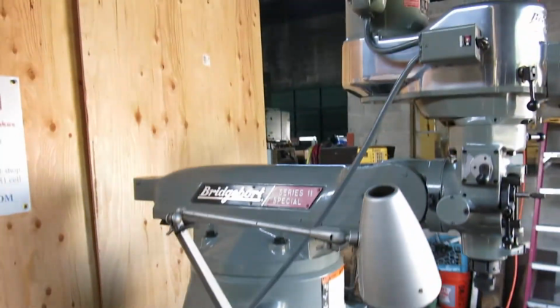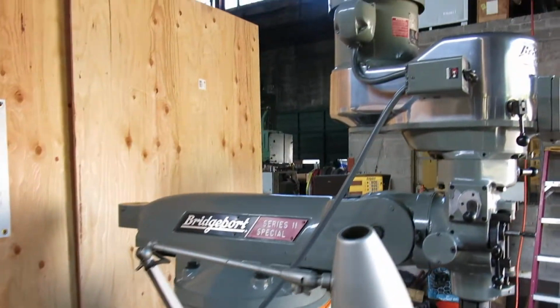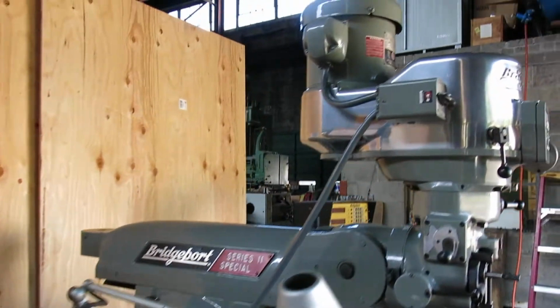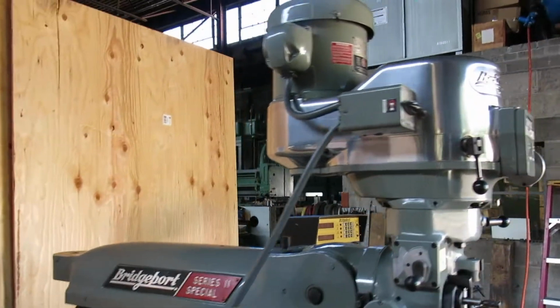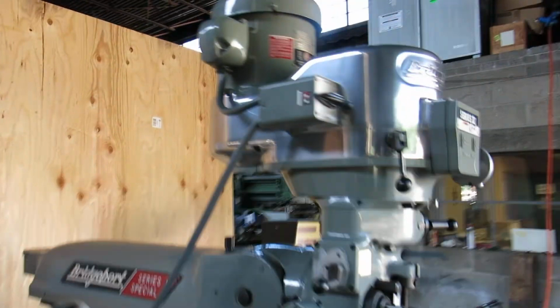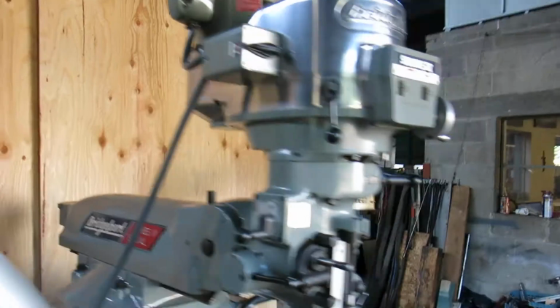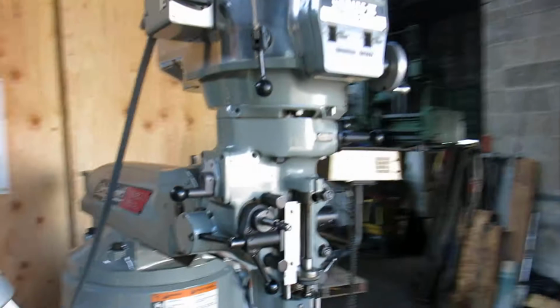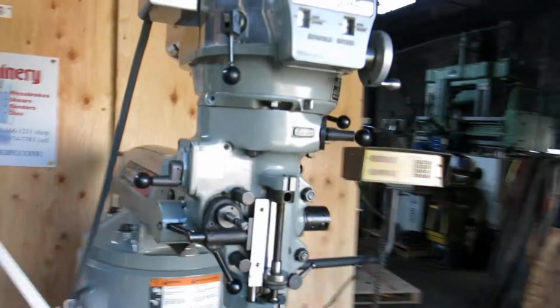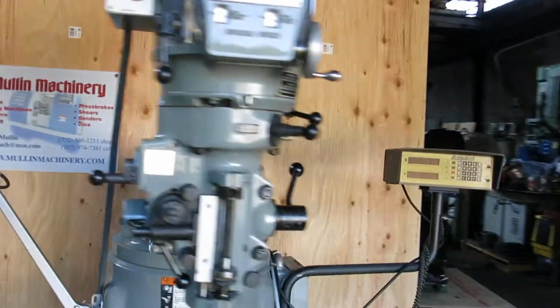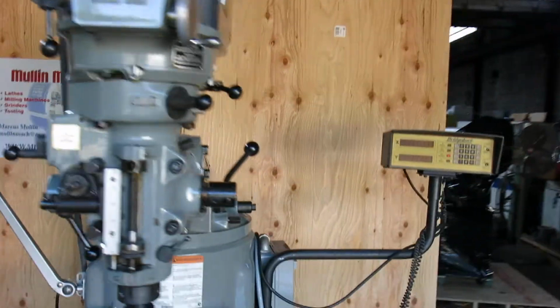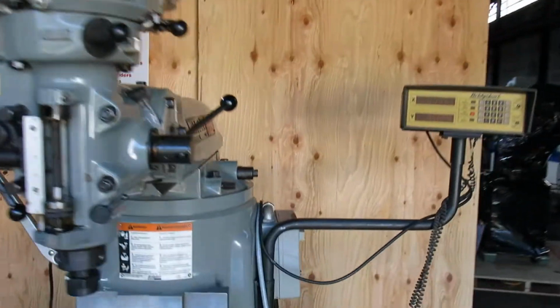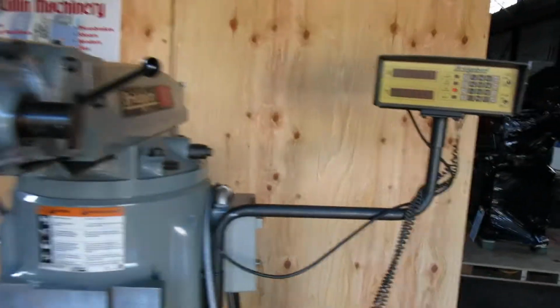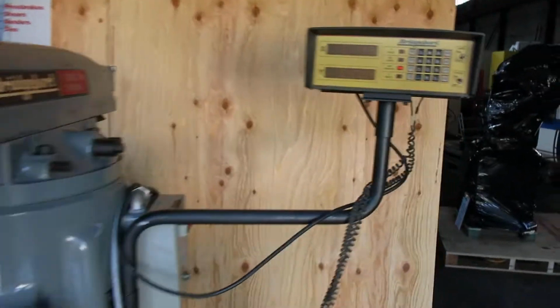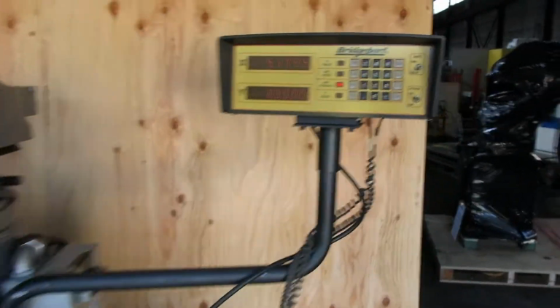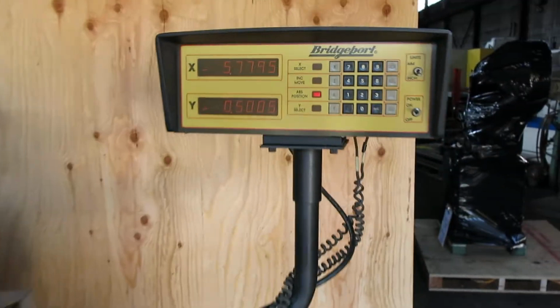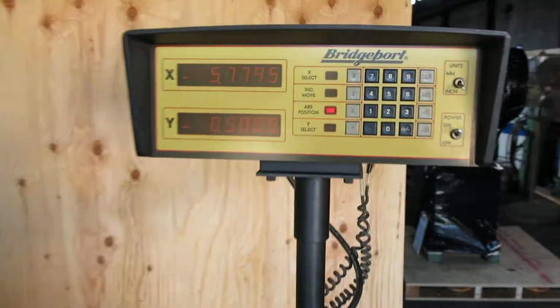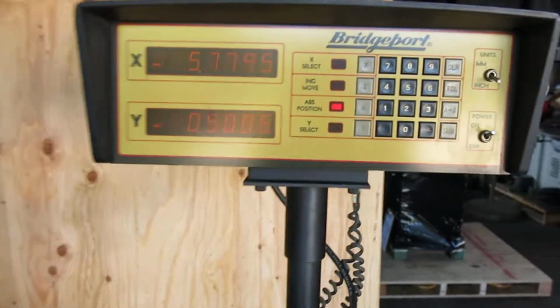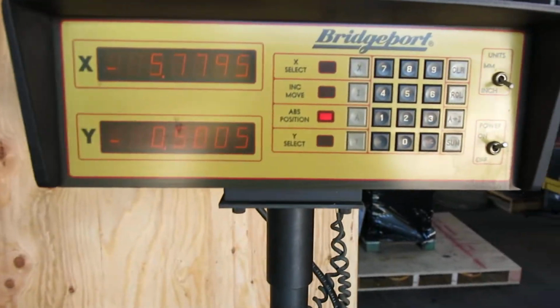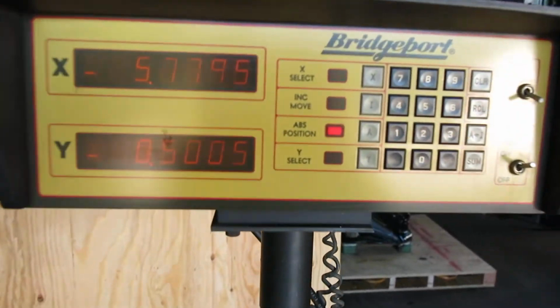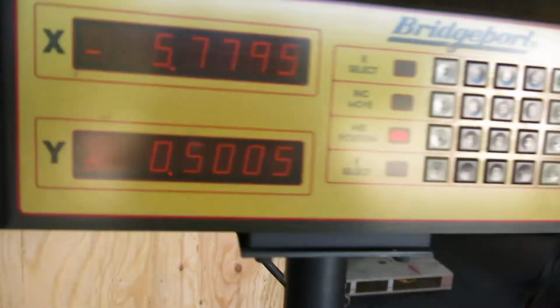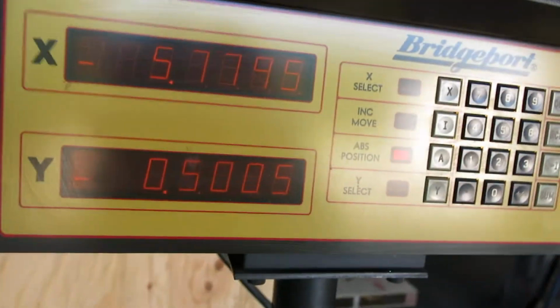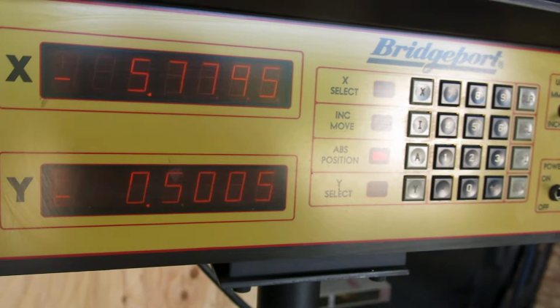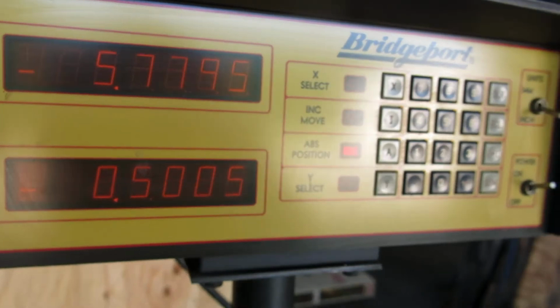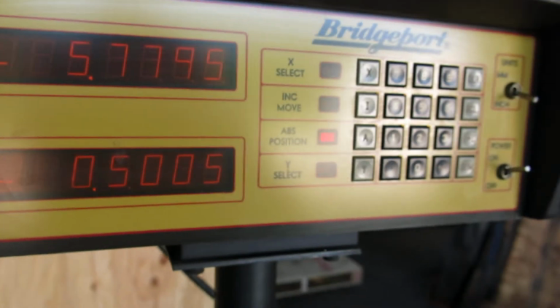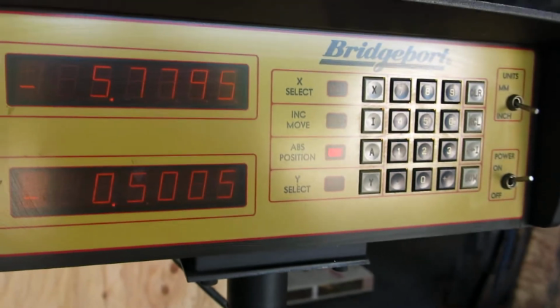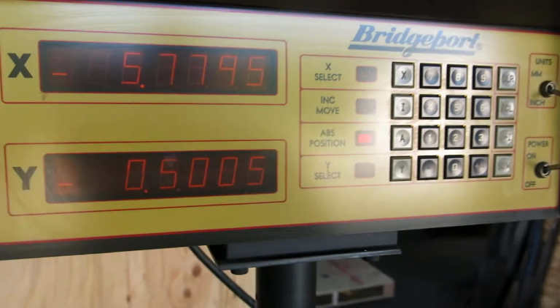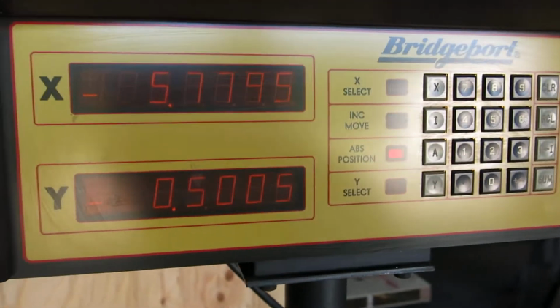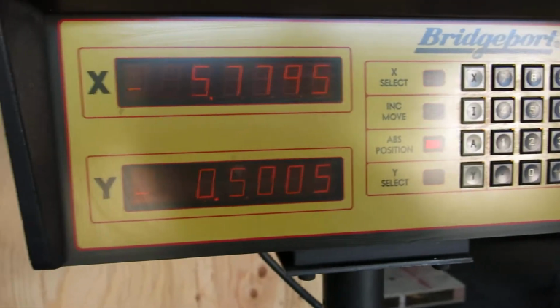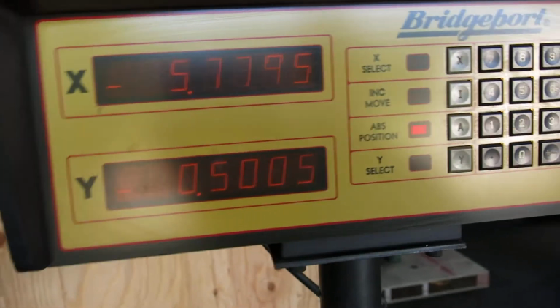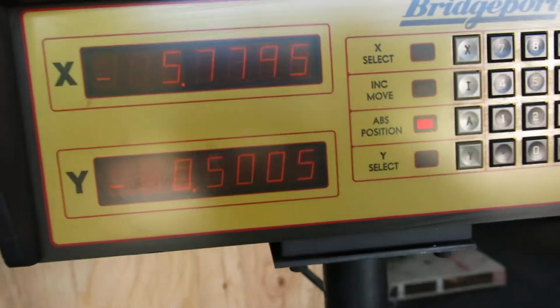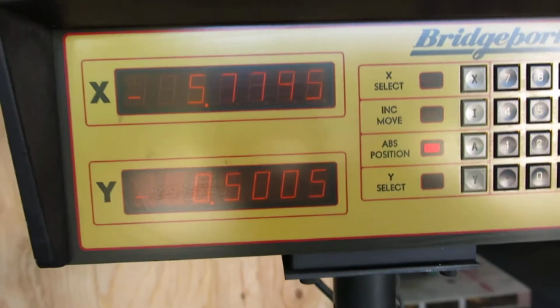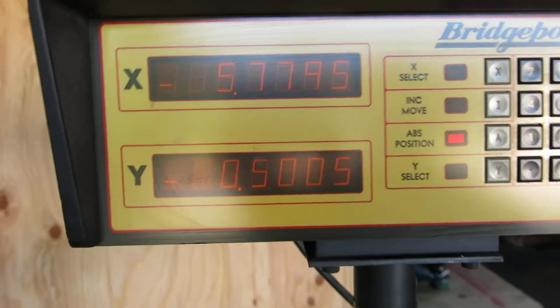So how many hours could be on it? It's got an original Bridgeport digital readout, 2-axis digital readout. It reads just fine.